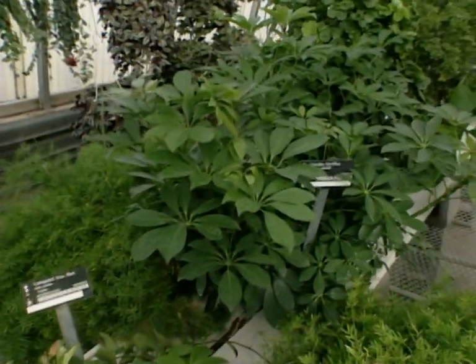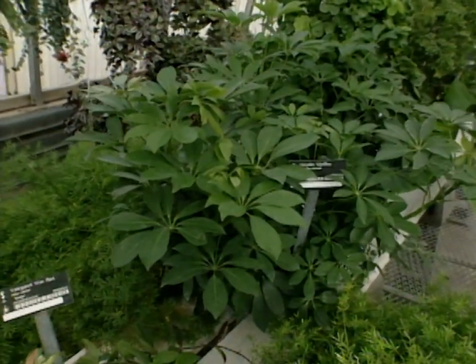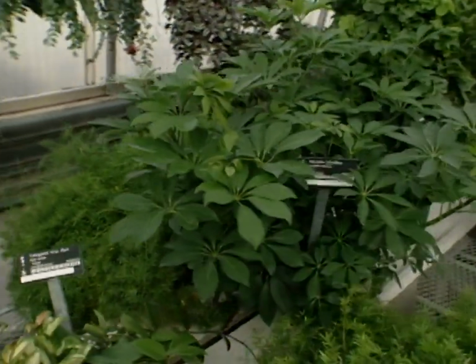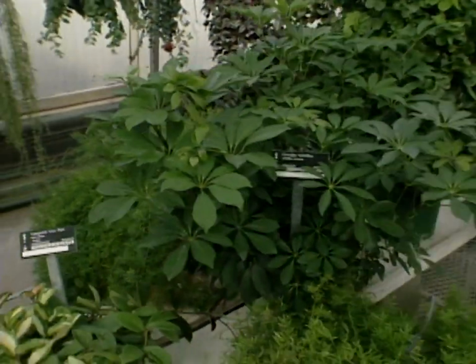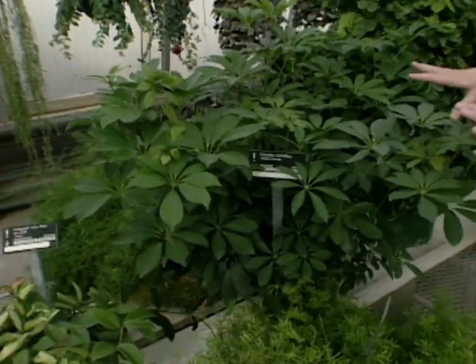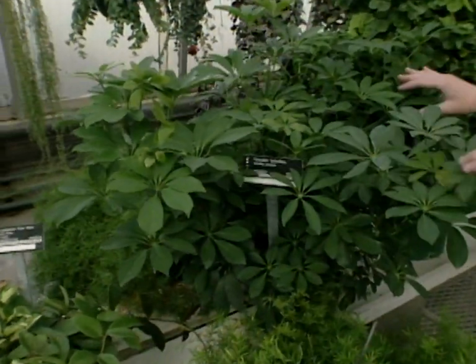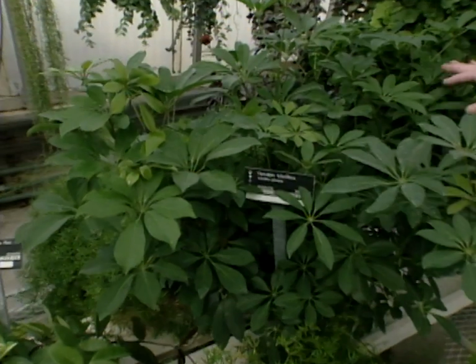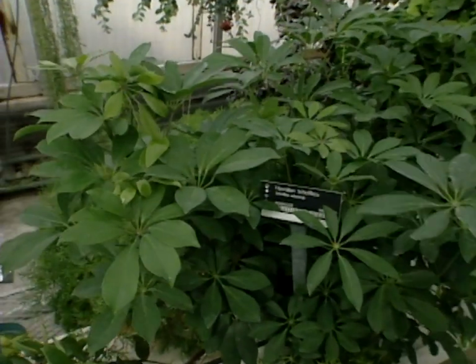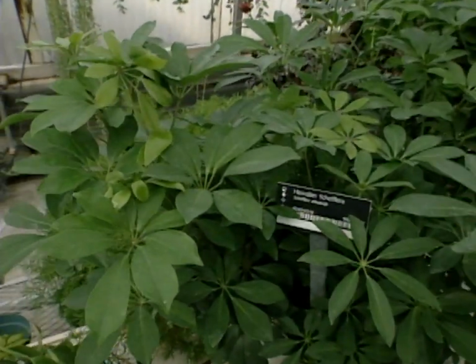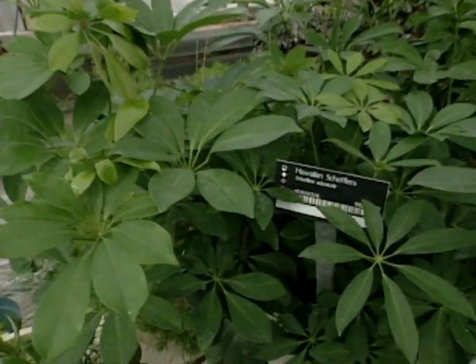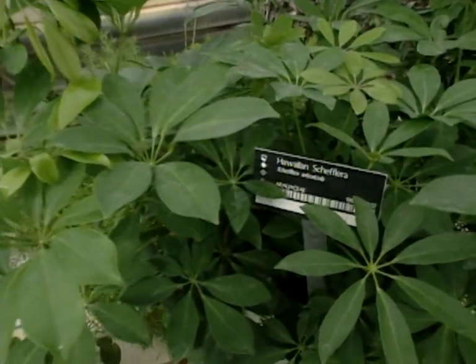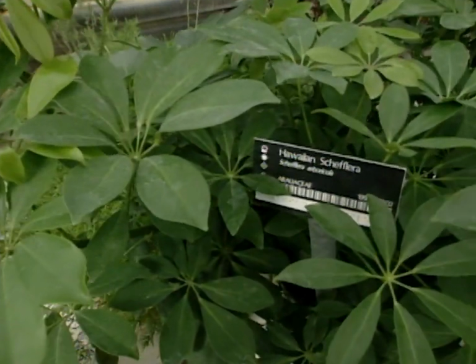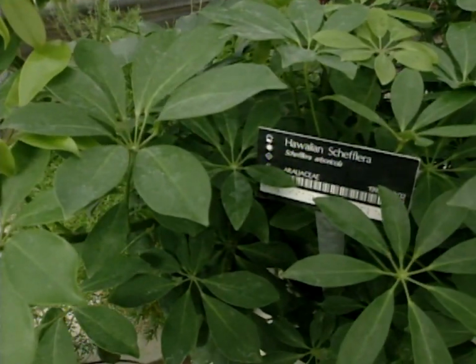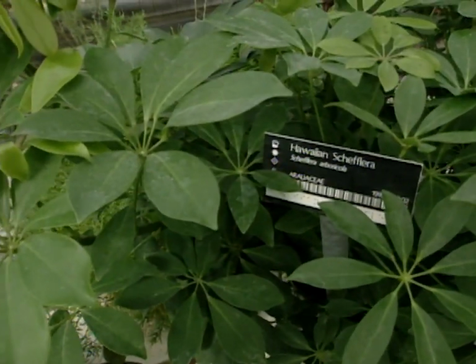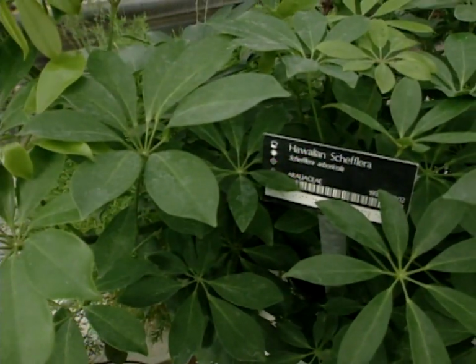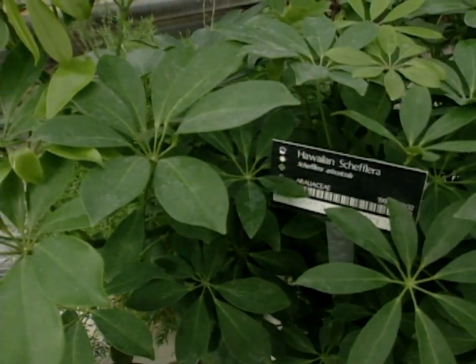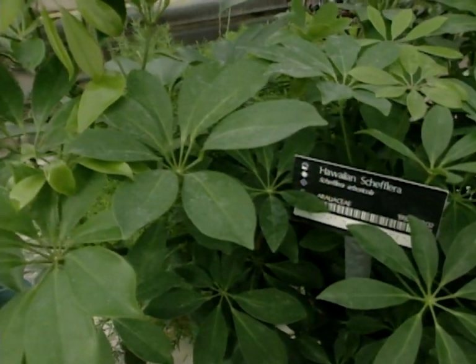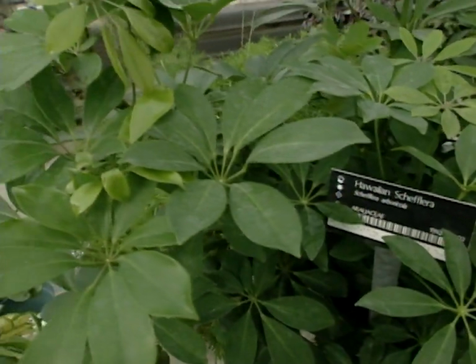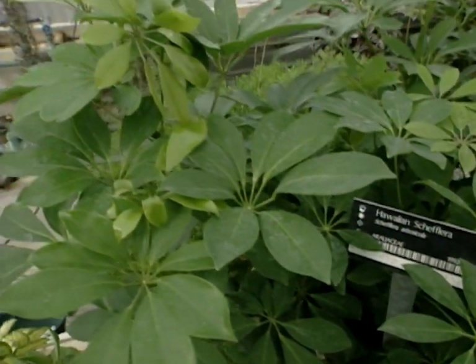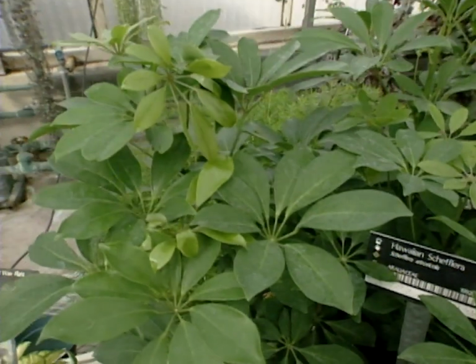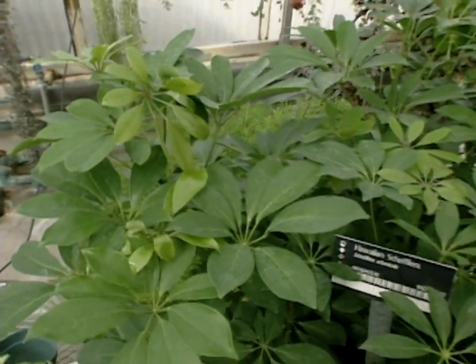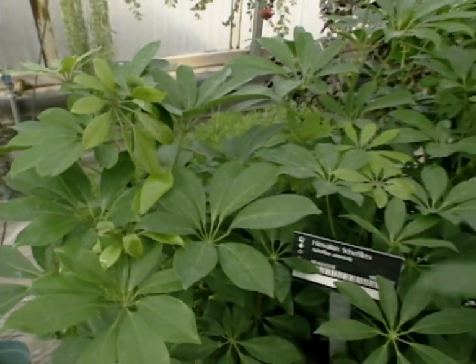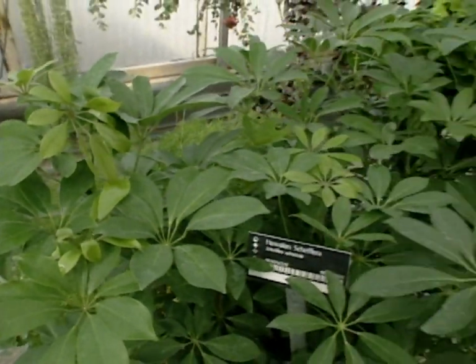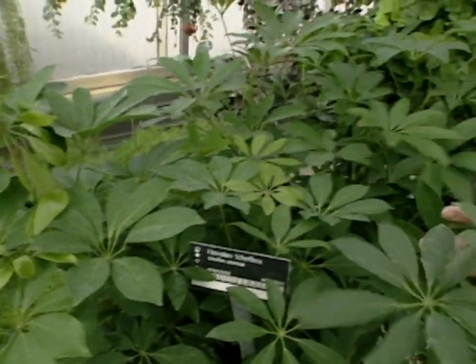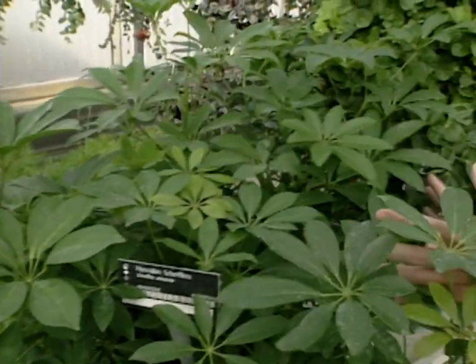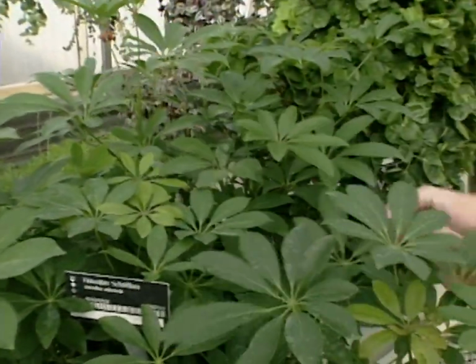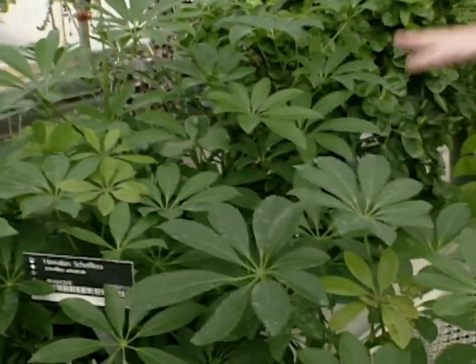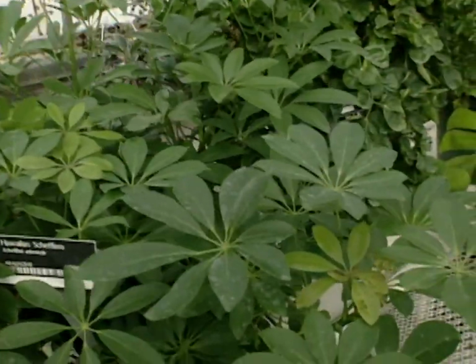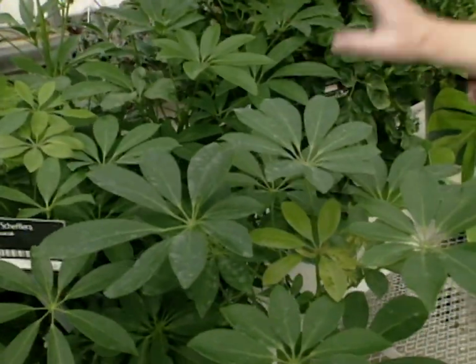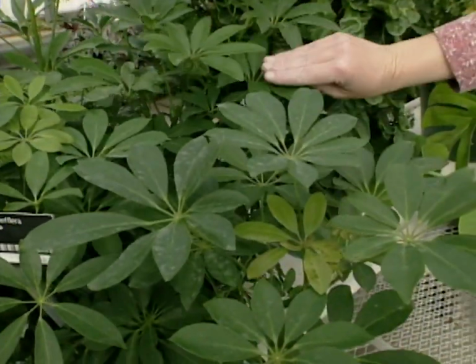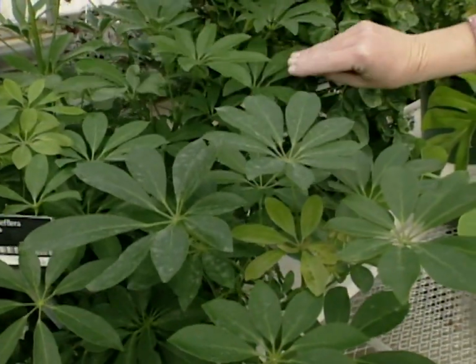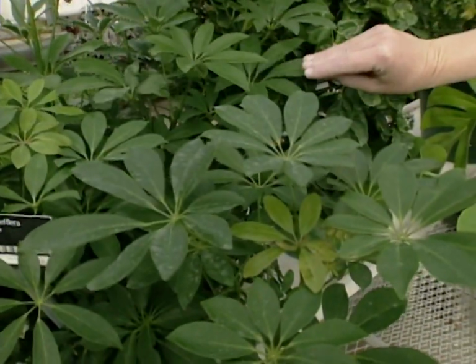Next is the Hawaiian Sheffalera. This is very easy to grow and will get very tall, so you might want to cut it back several times and make it bush out more before letting it get tall with just a few leaves on the top.